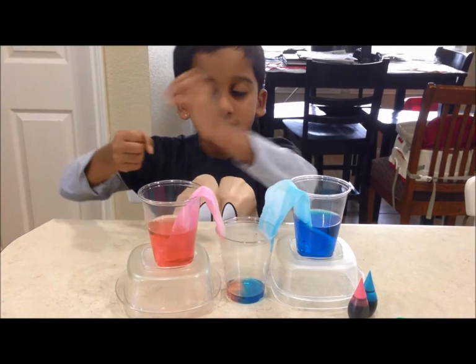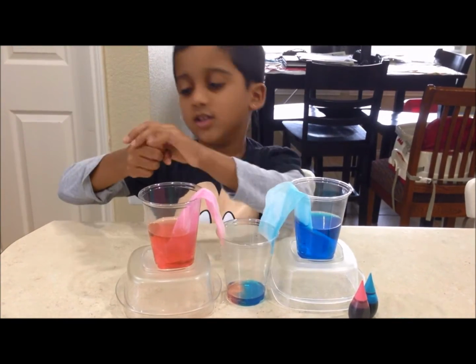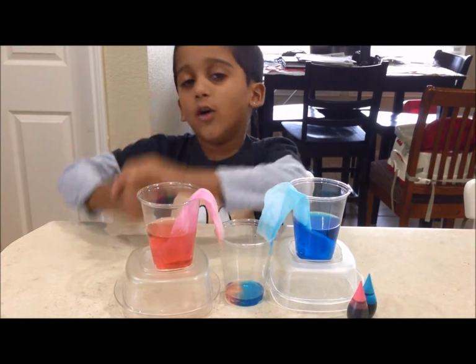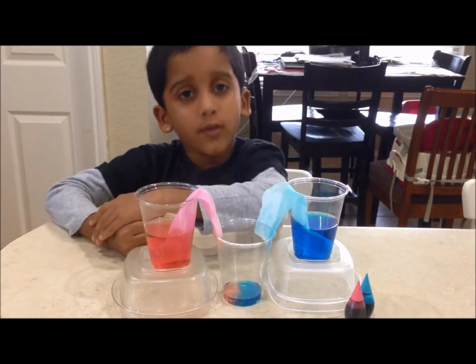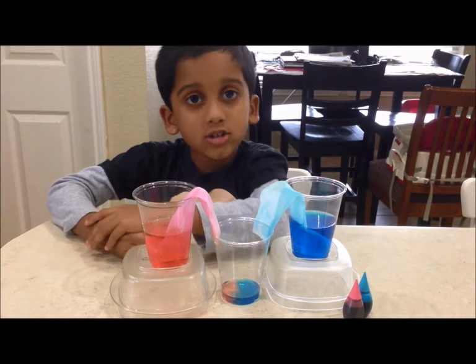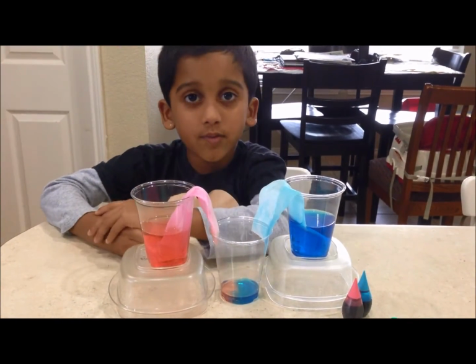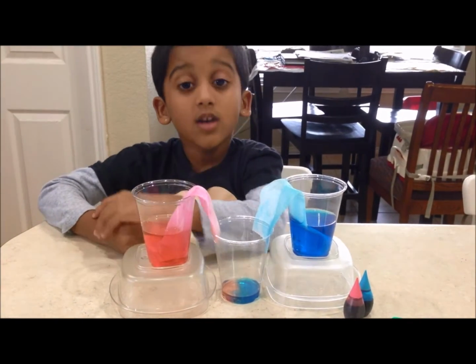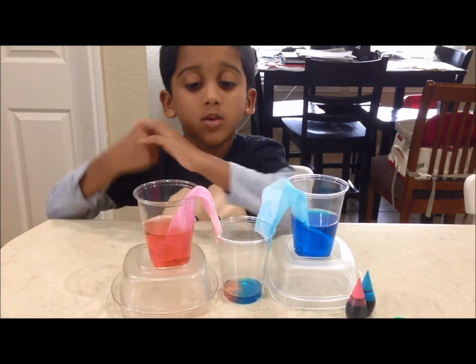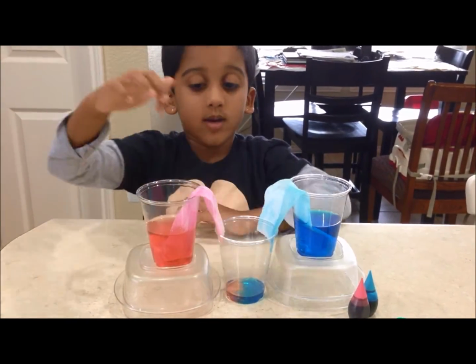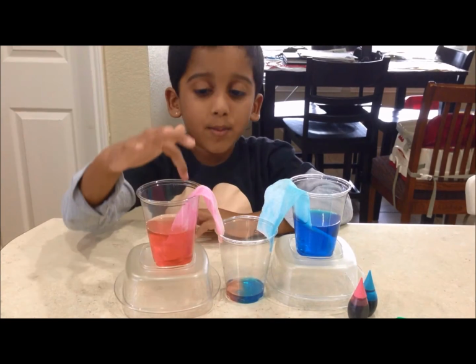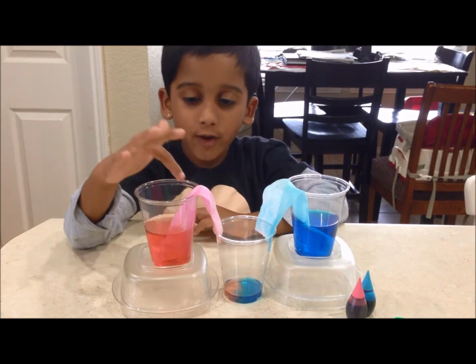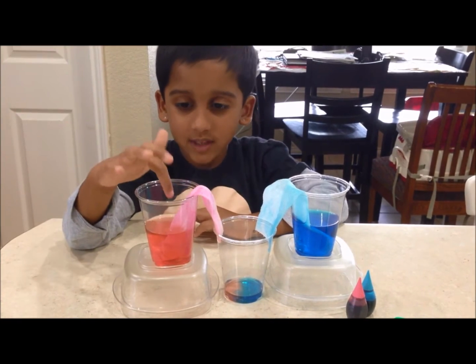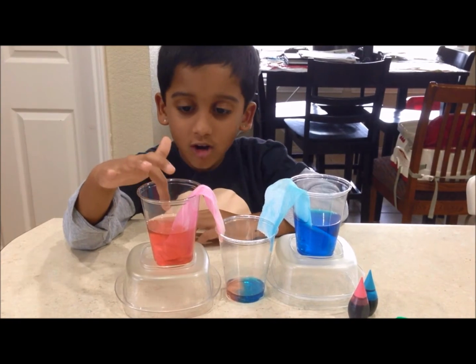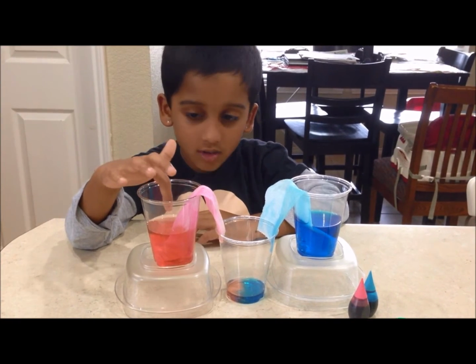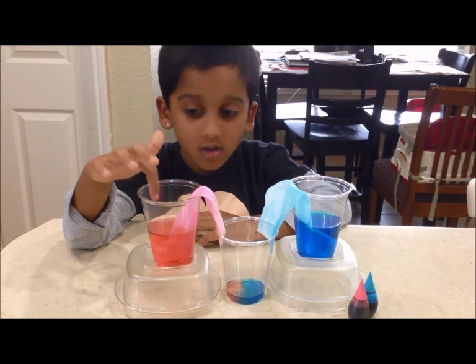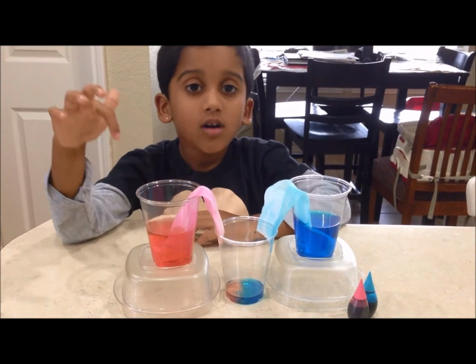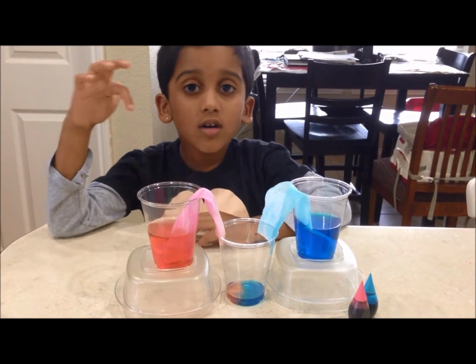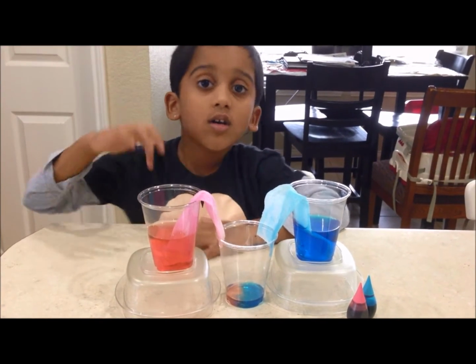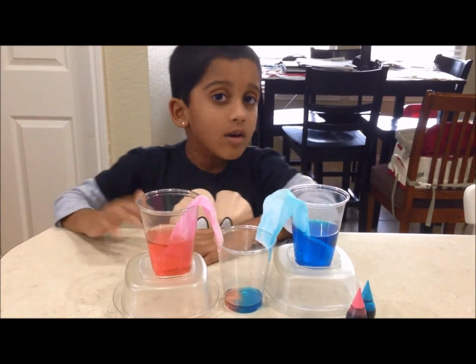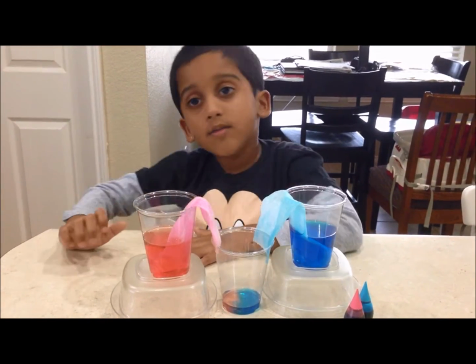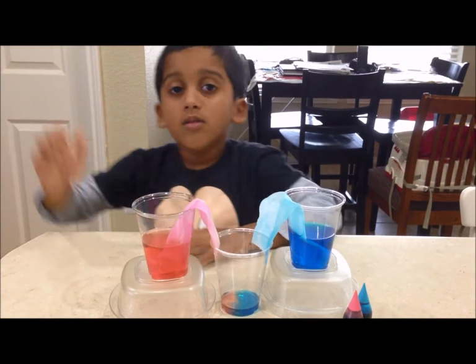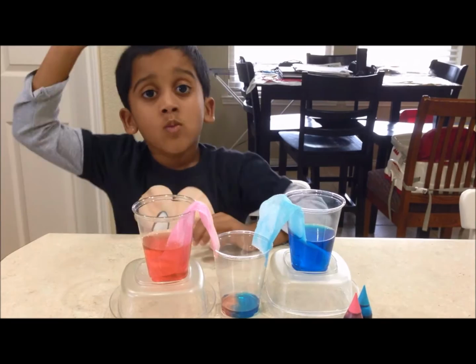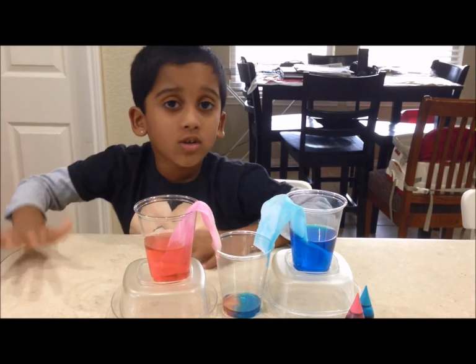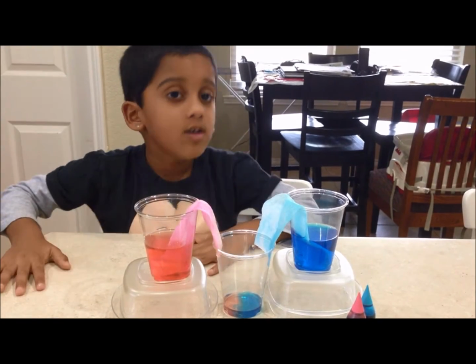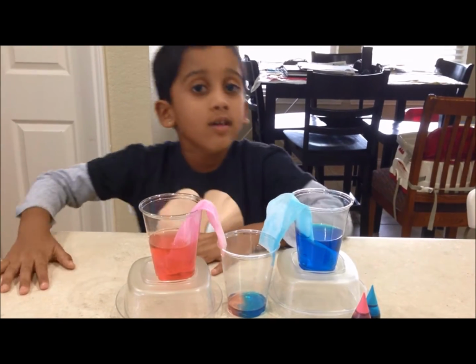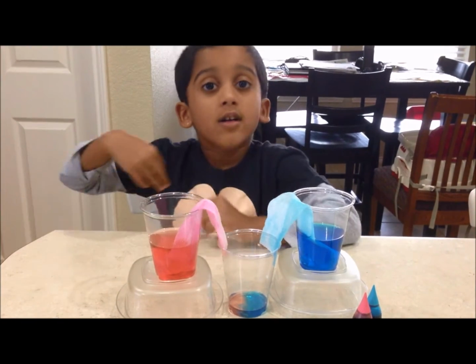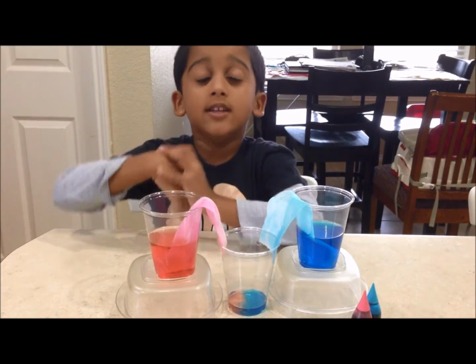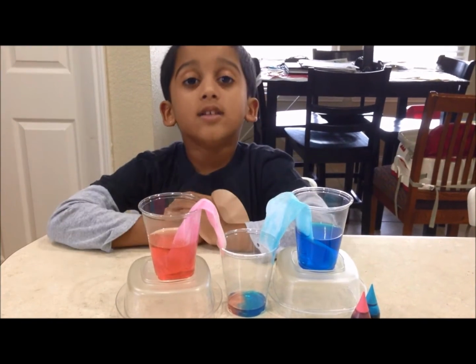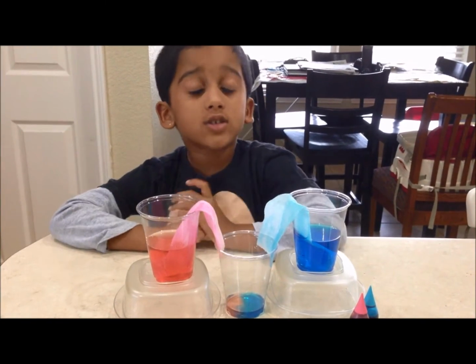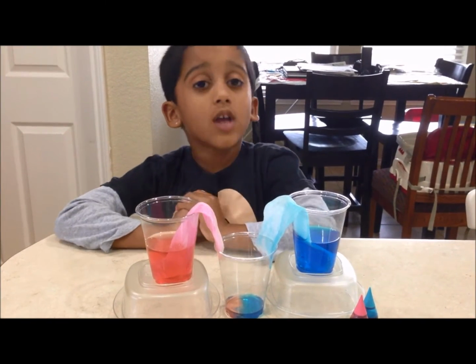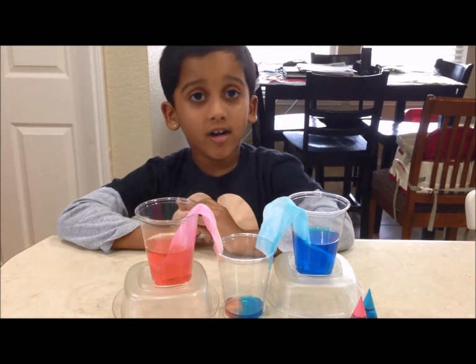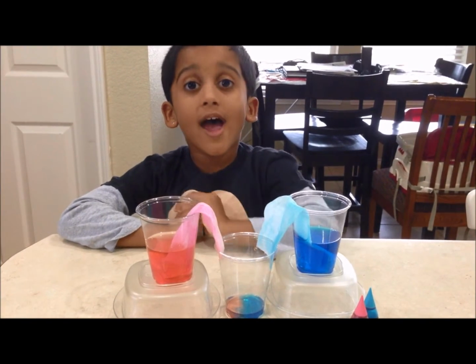The force of tension between paper fibers and water — and this is called capillary action.